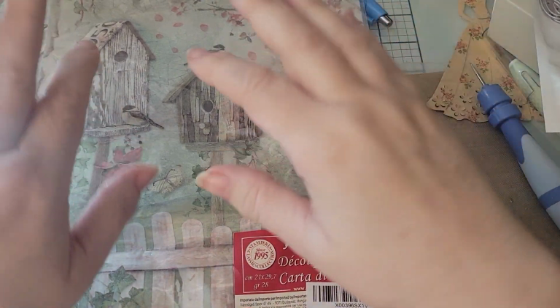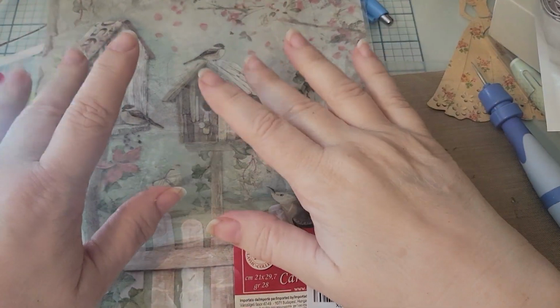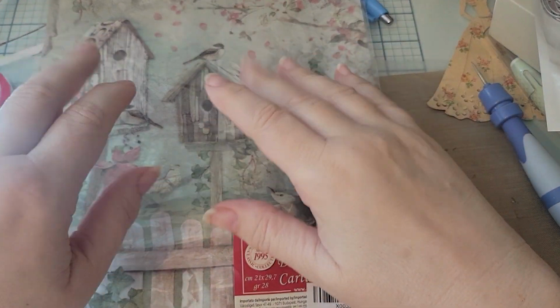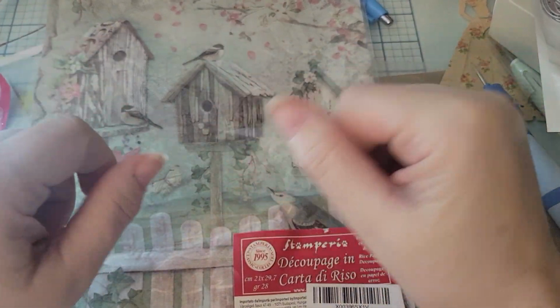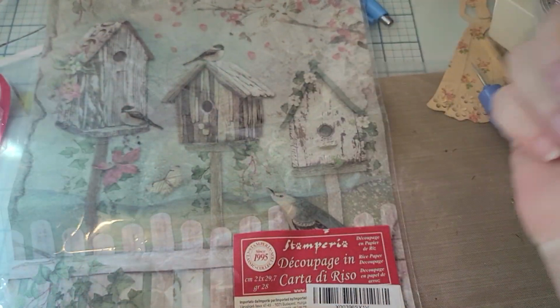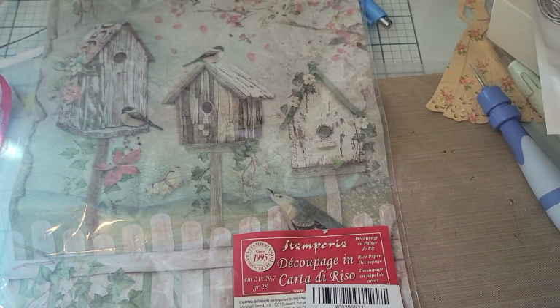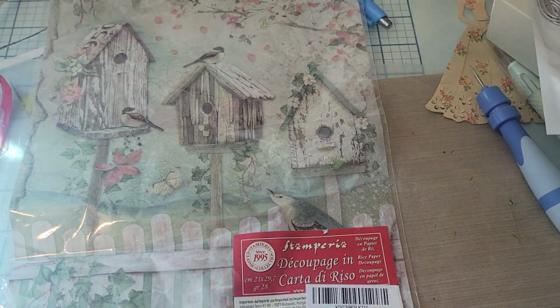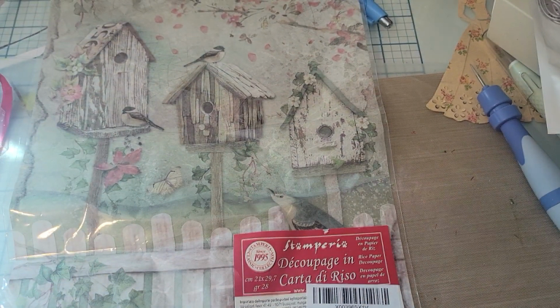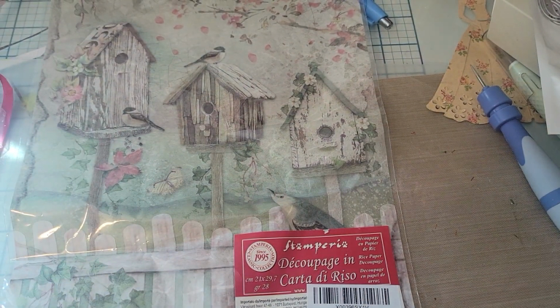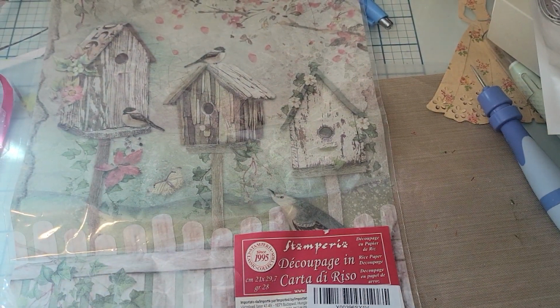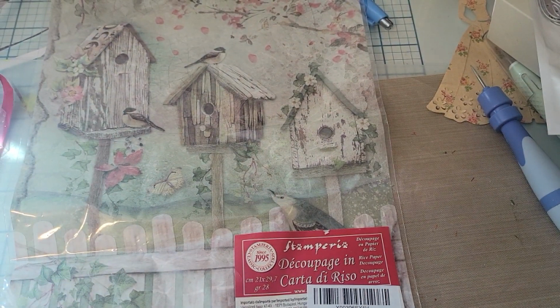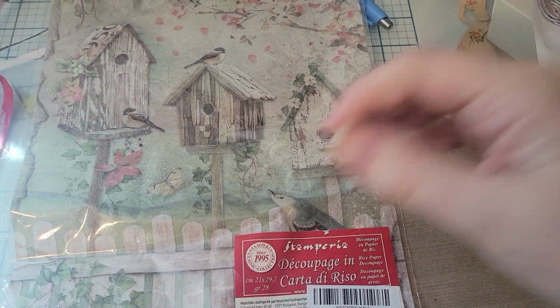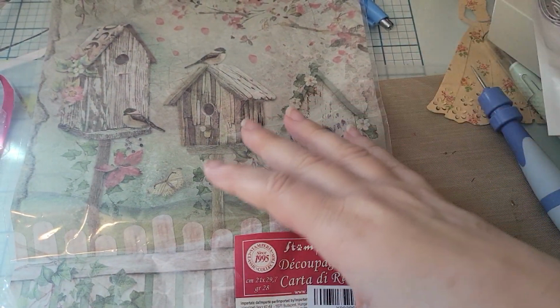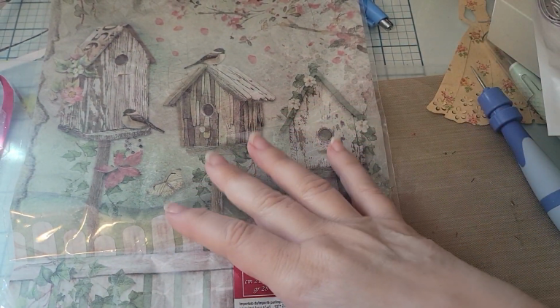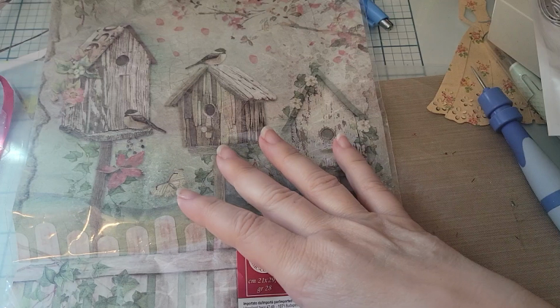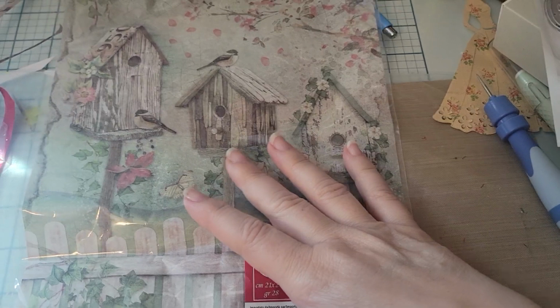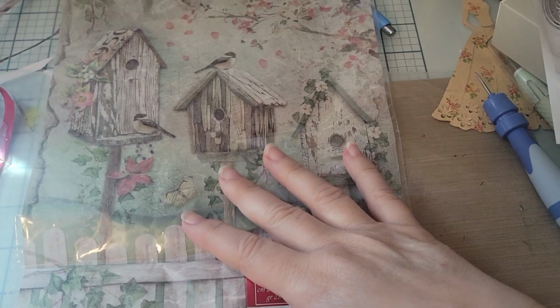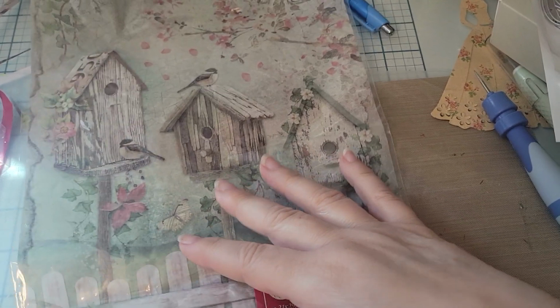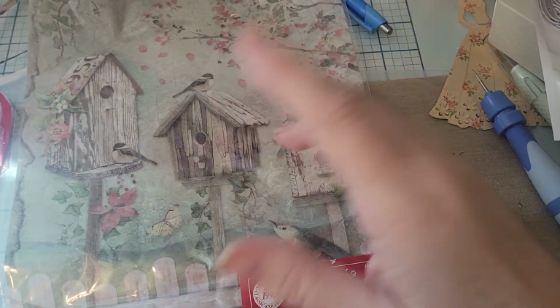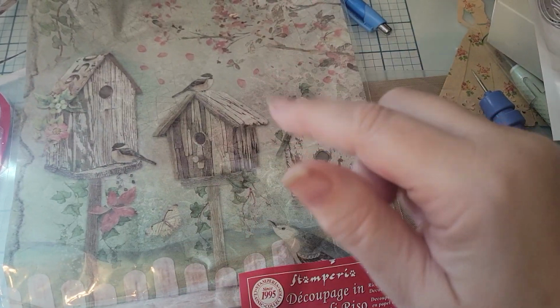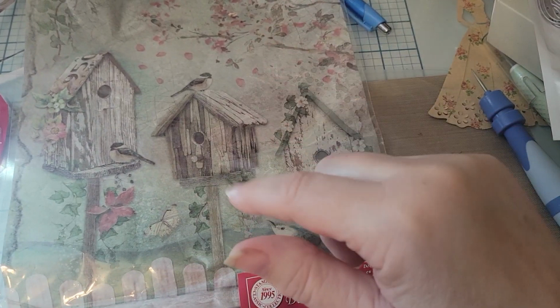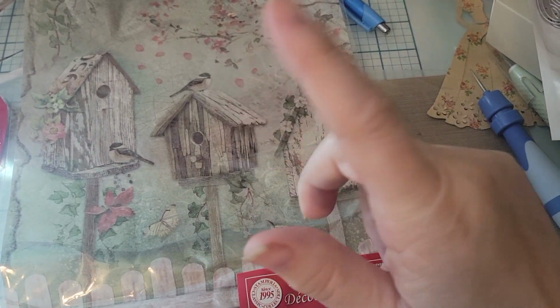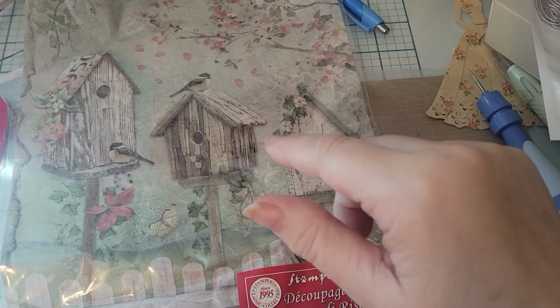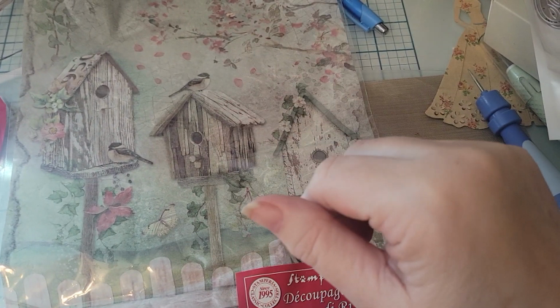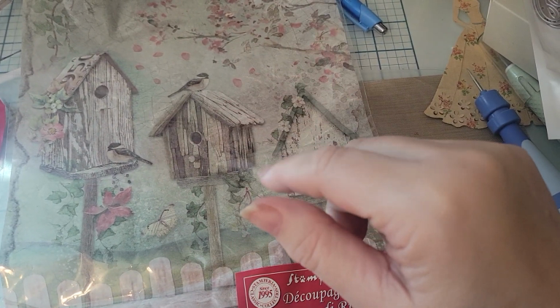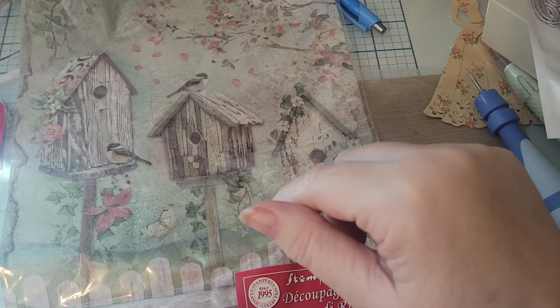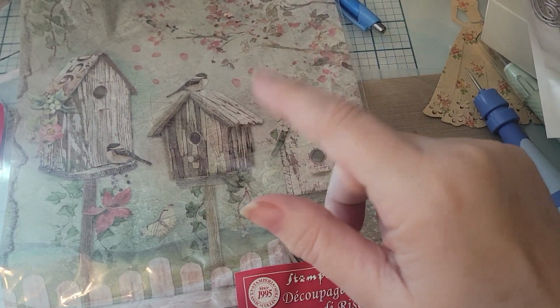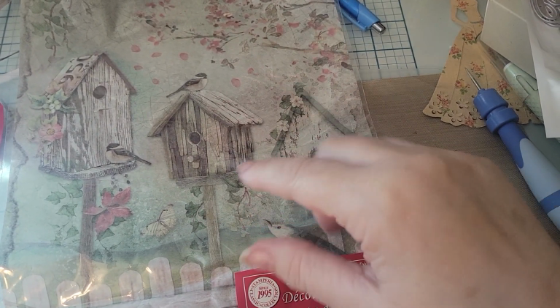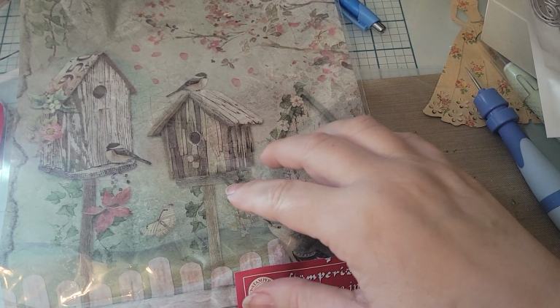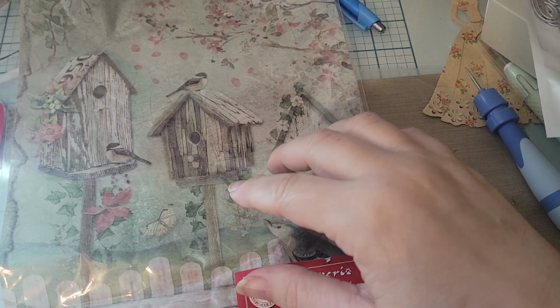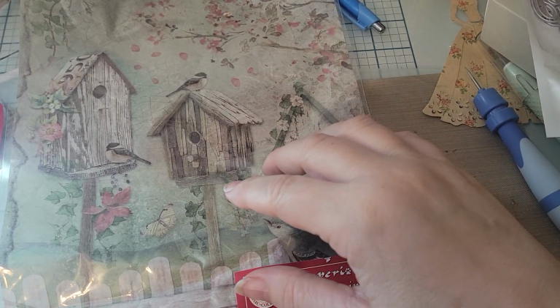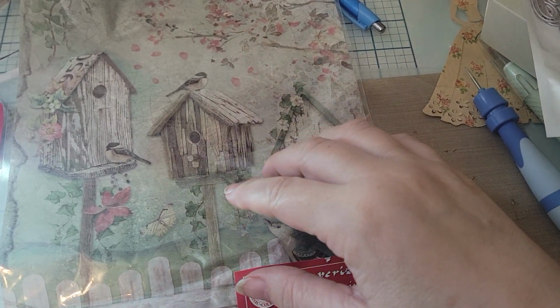Hey everybody, welcome to my channel. It's Tia at V5 Designs and I am here to share just a little bit of online haul that I got this week.